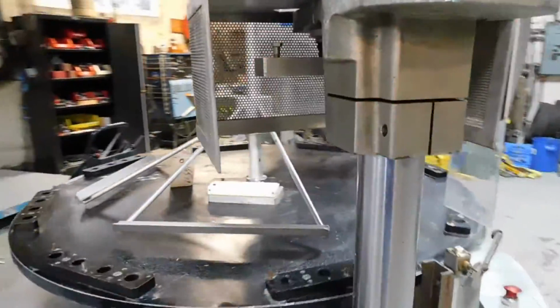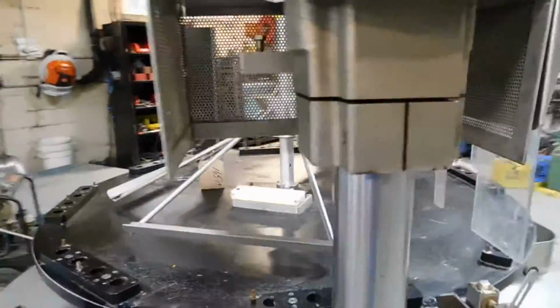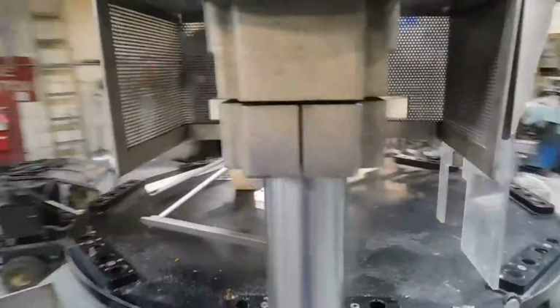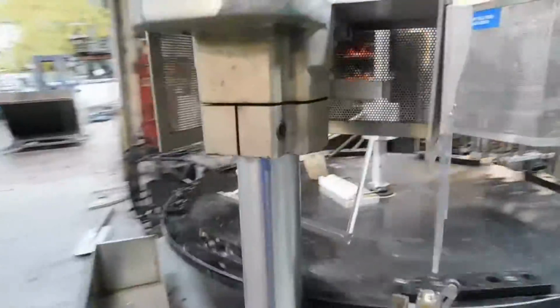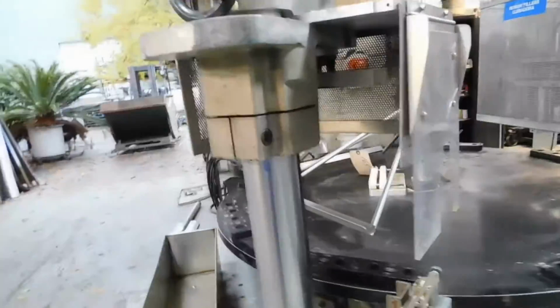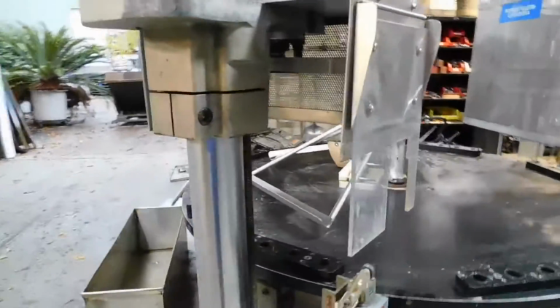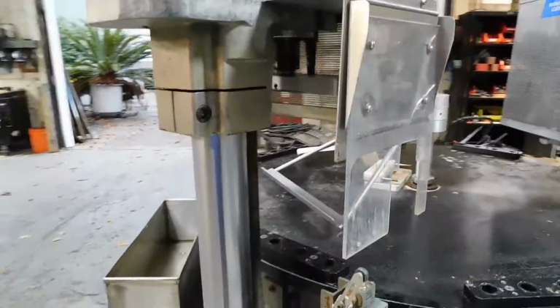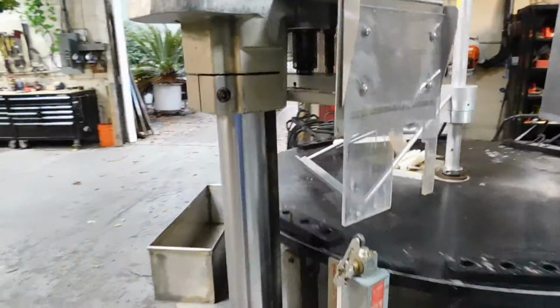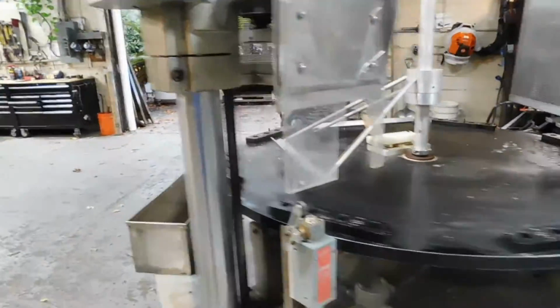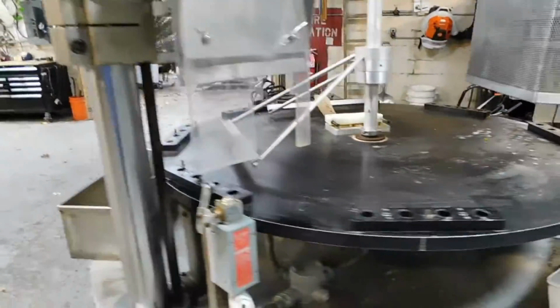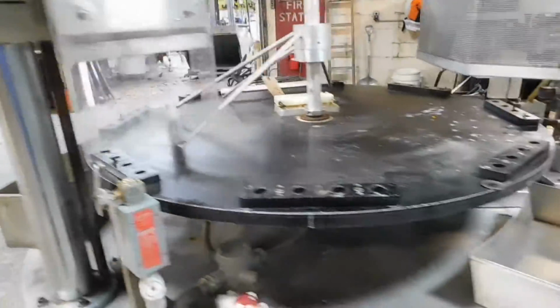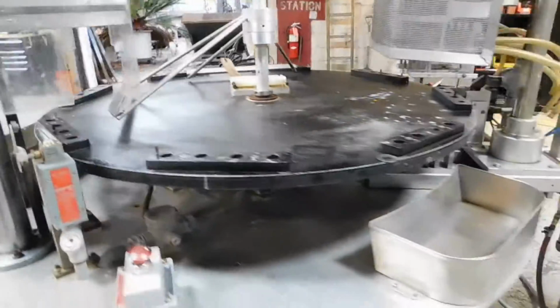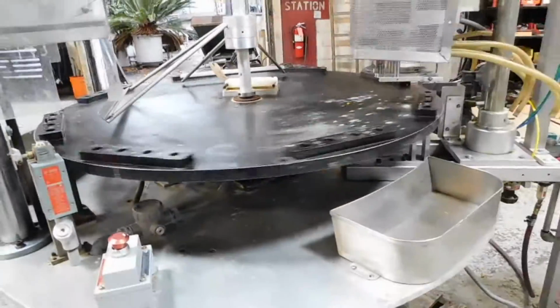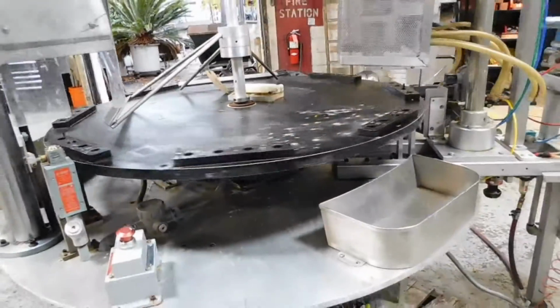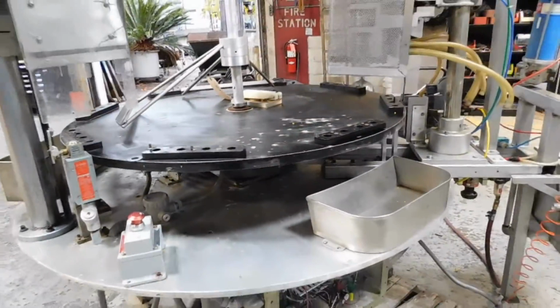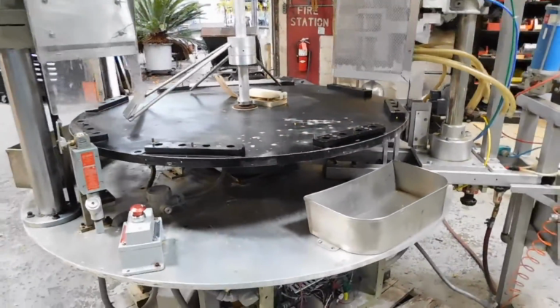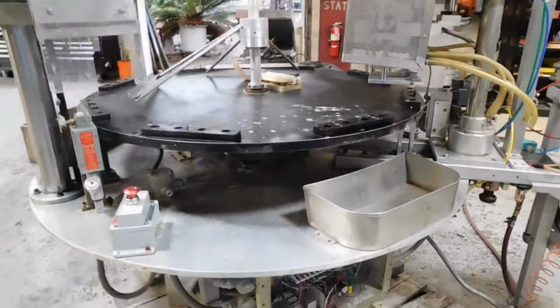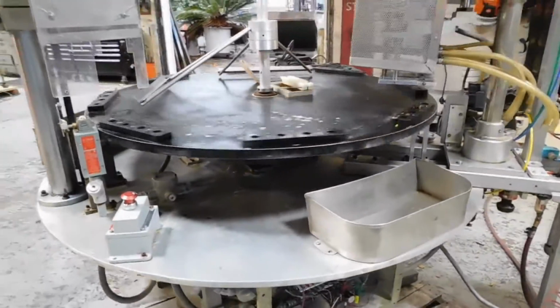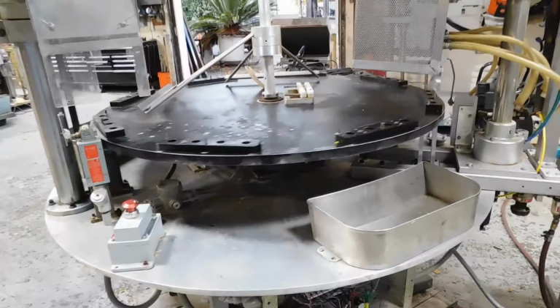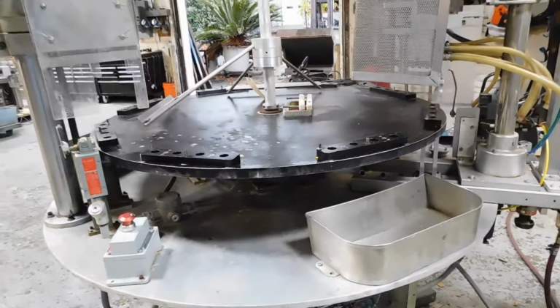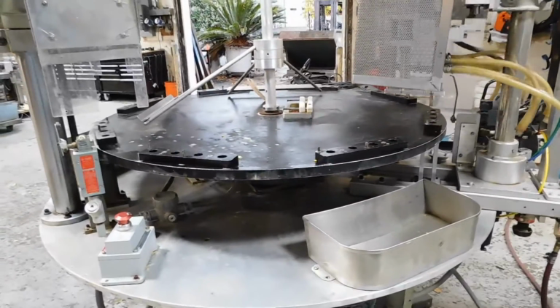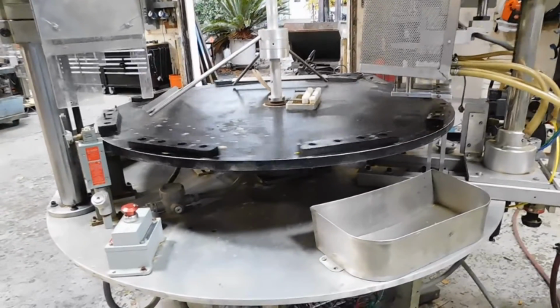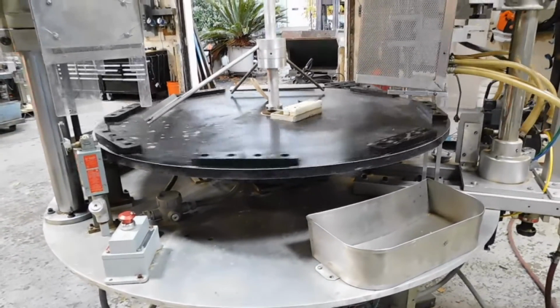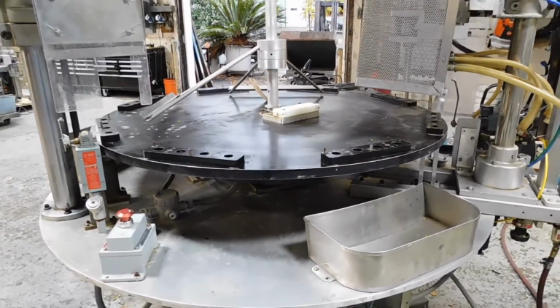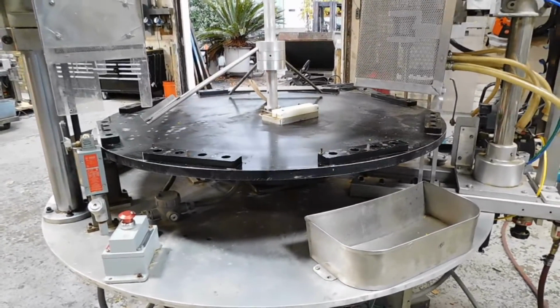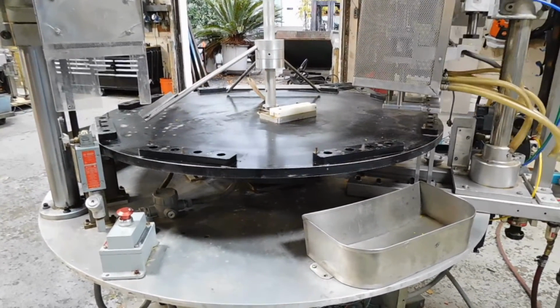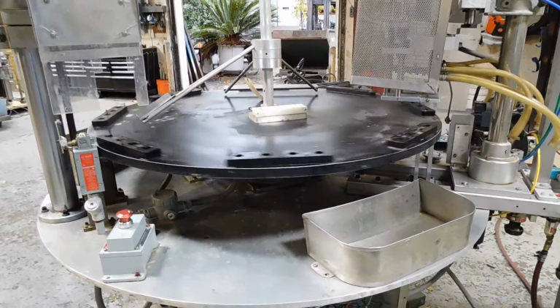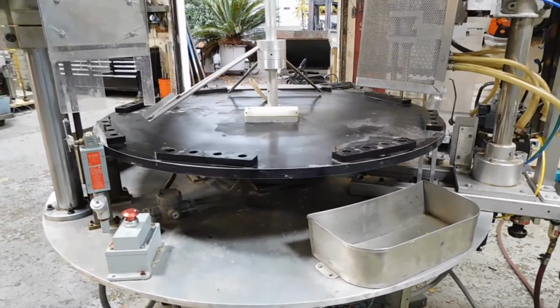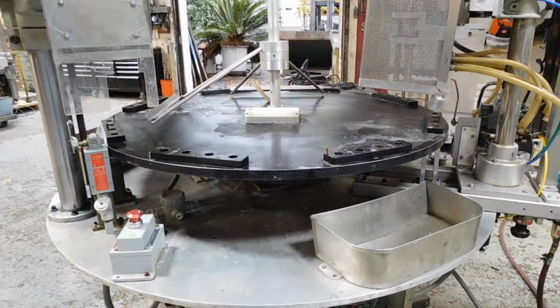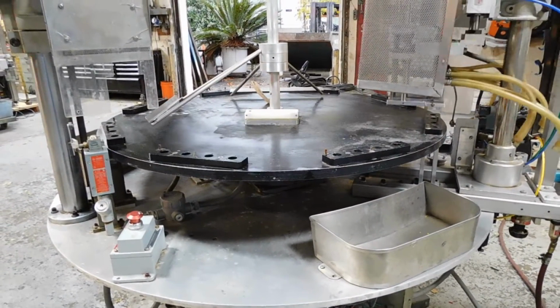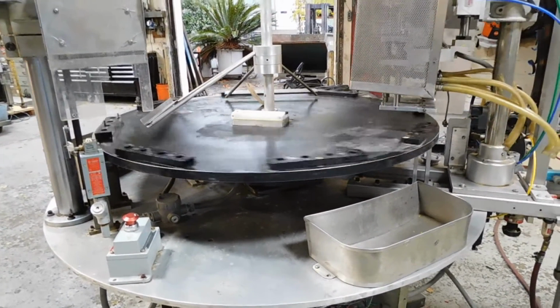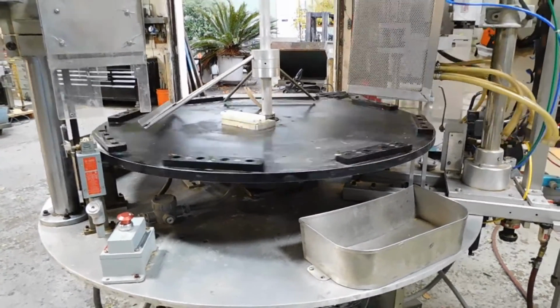Of course the fixtures are not included. There are a couple of workstations around here for operators, putting in actuators, sleeves, small caps, and atomizers.